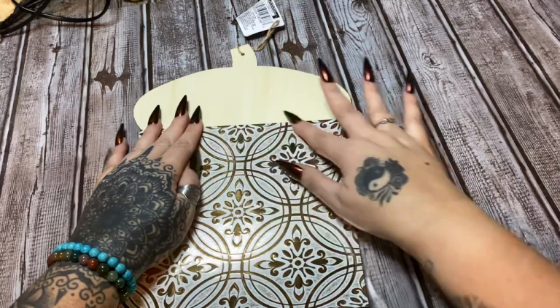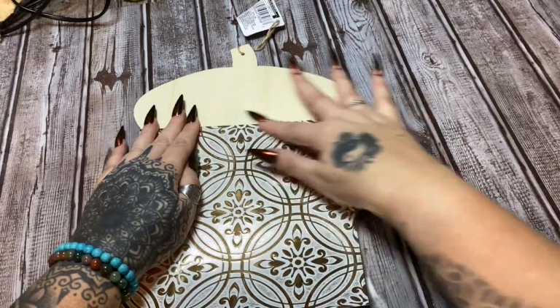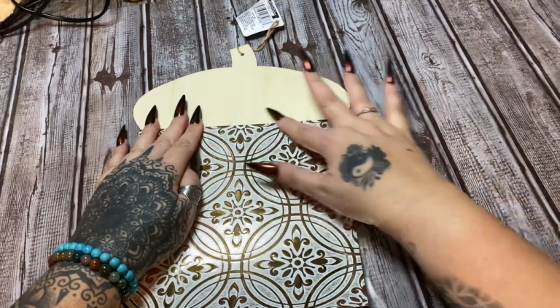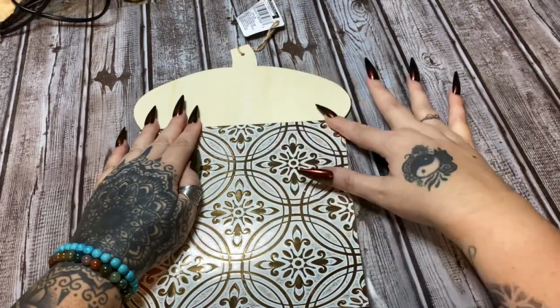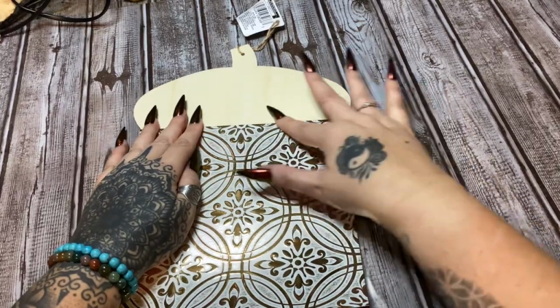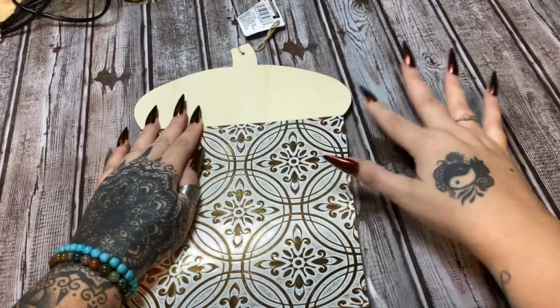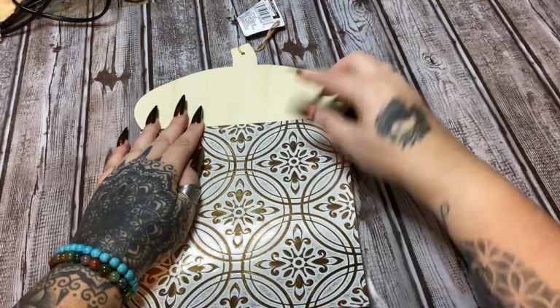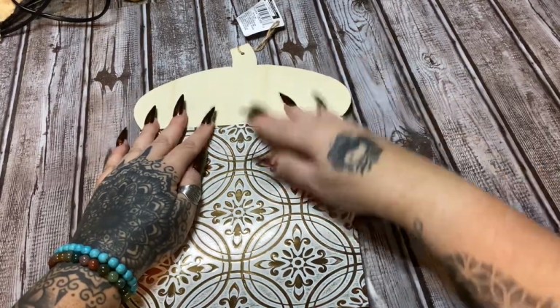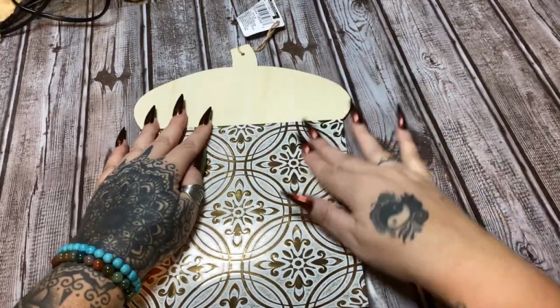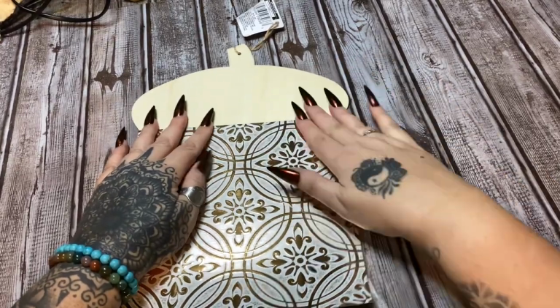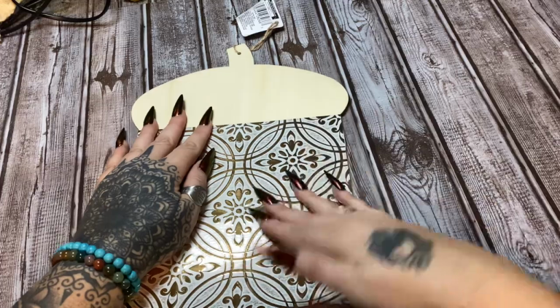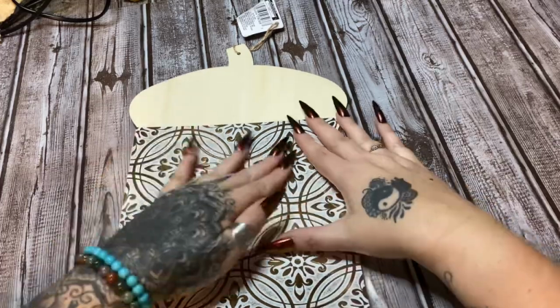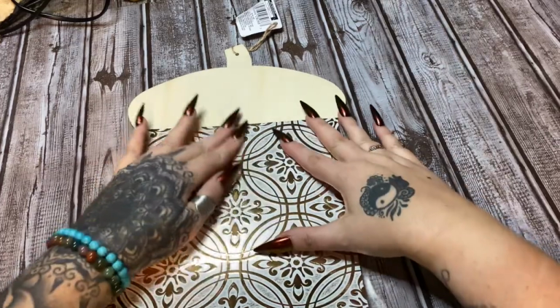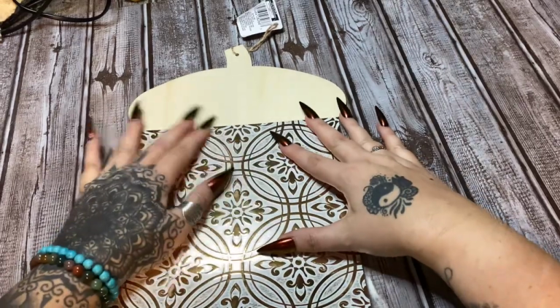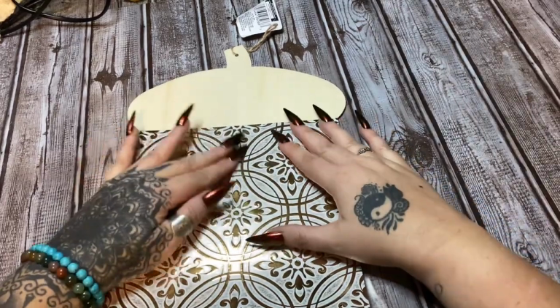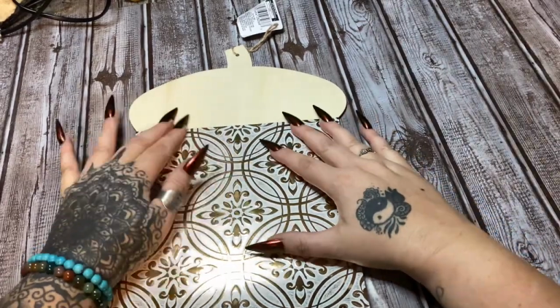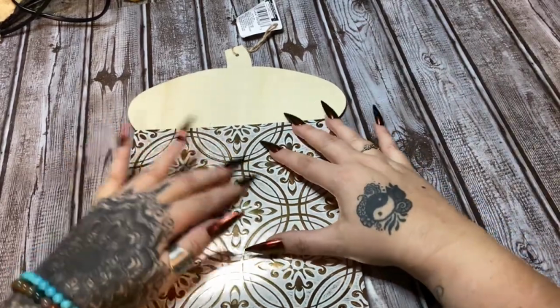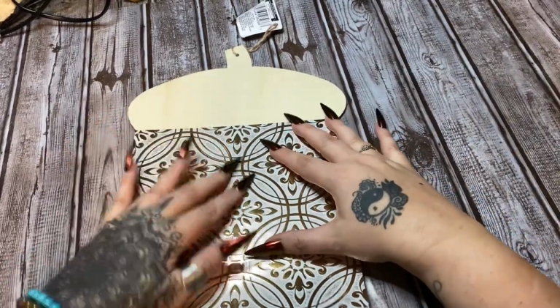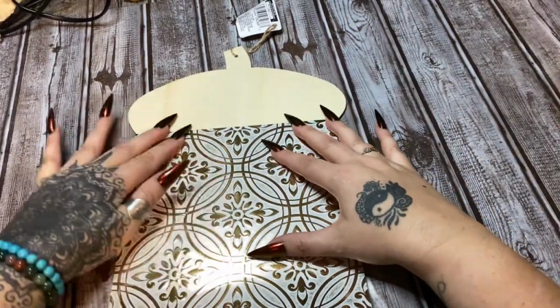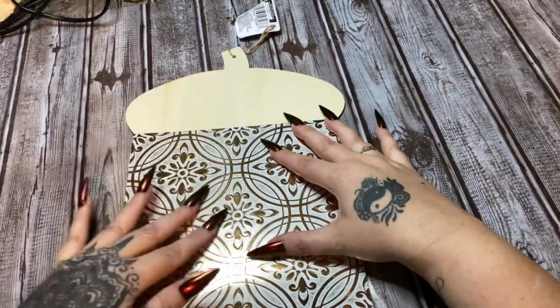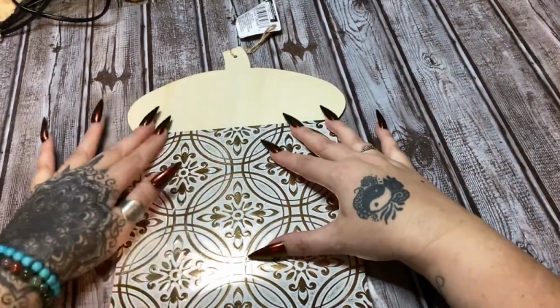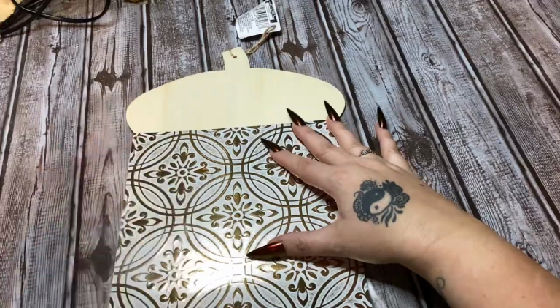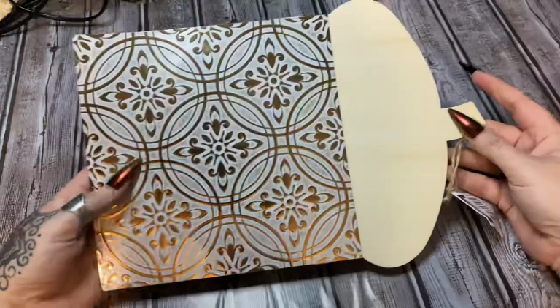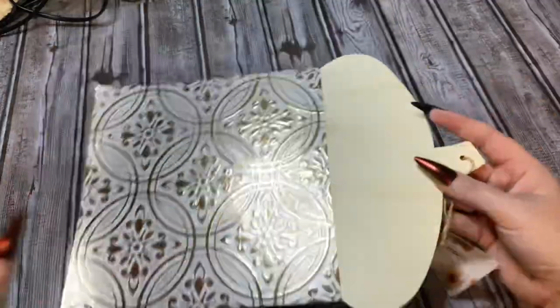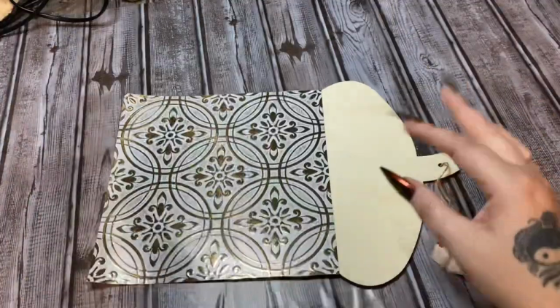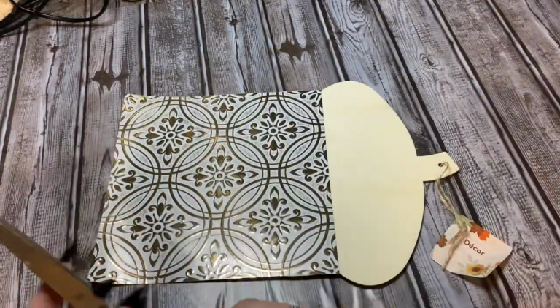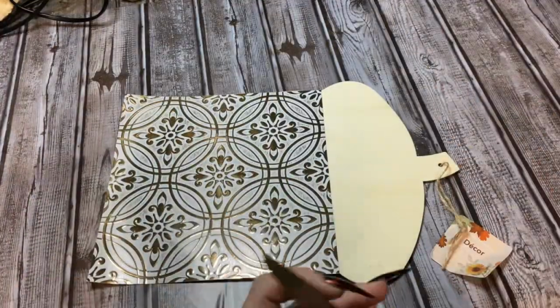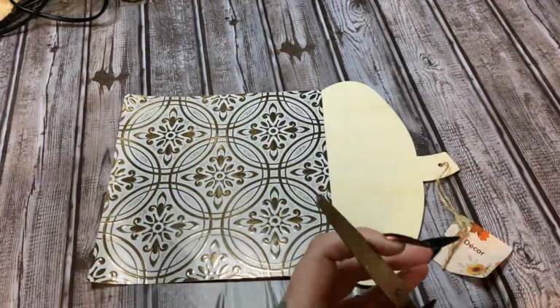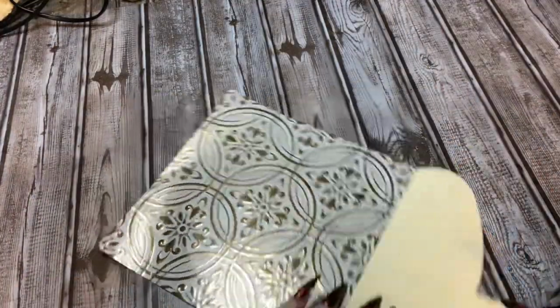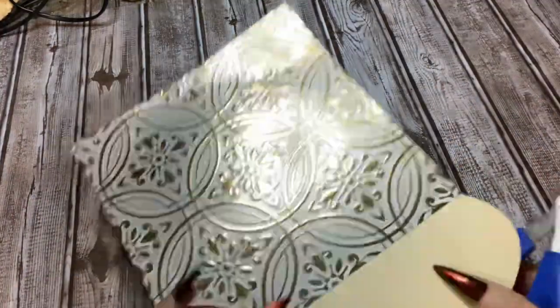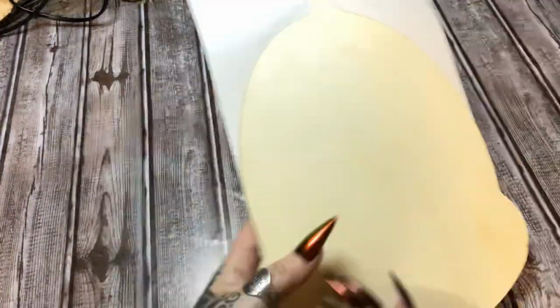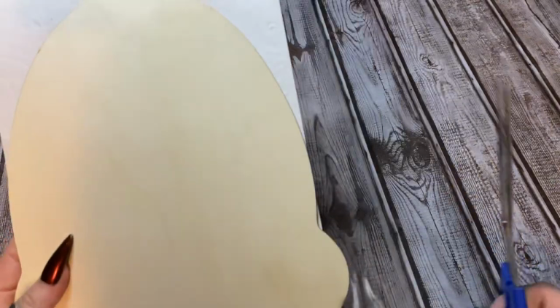Once you go to put paint on, you don't want any moisture from the paint getting up under there and causing it to lift, so just take your time and really press this down. Now that it's on there, I'm going to take some scissors — let's flip it over.